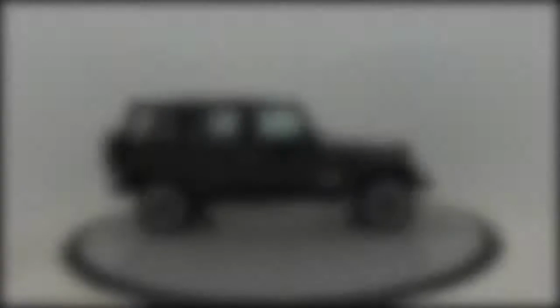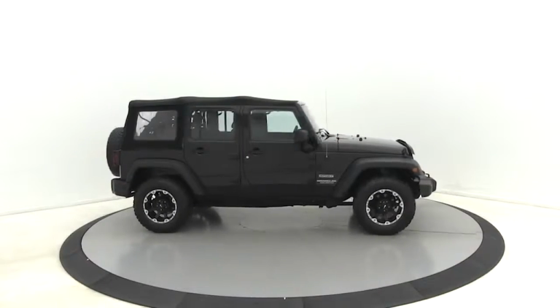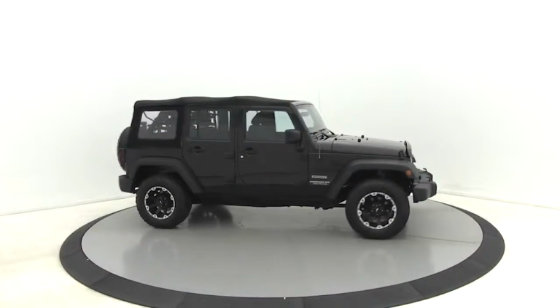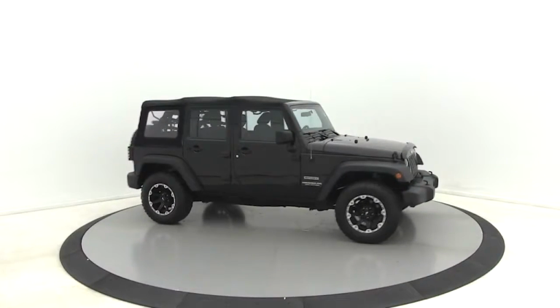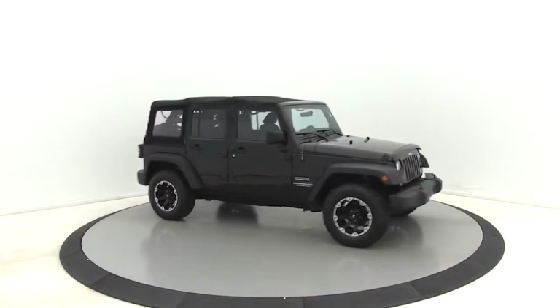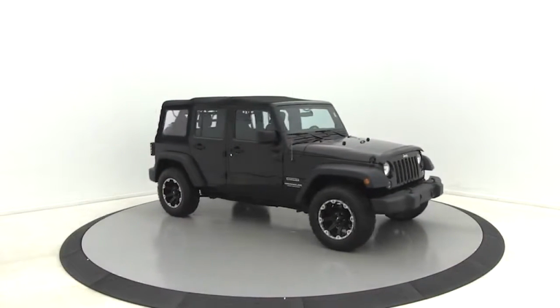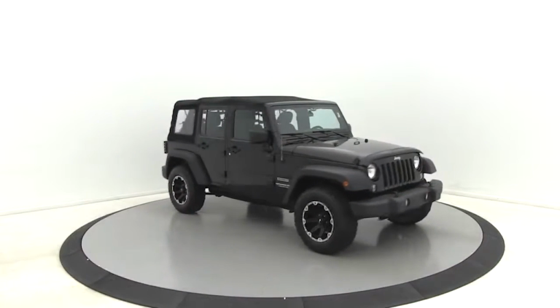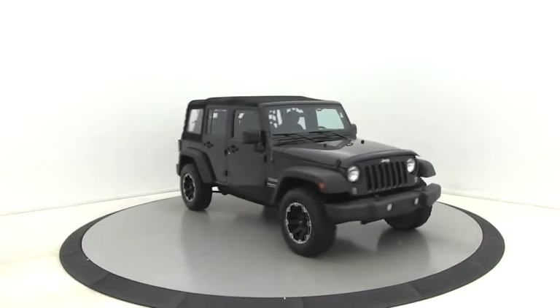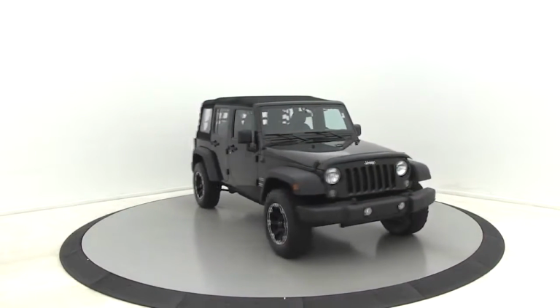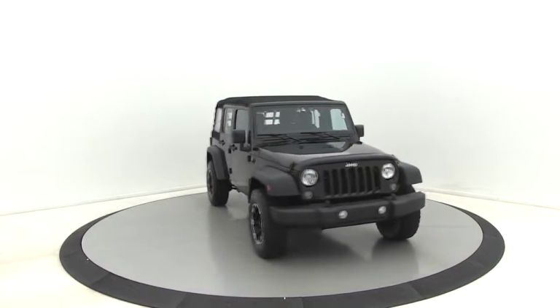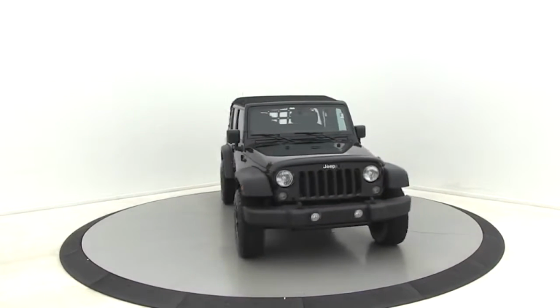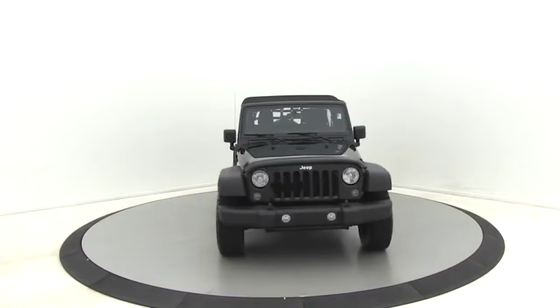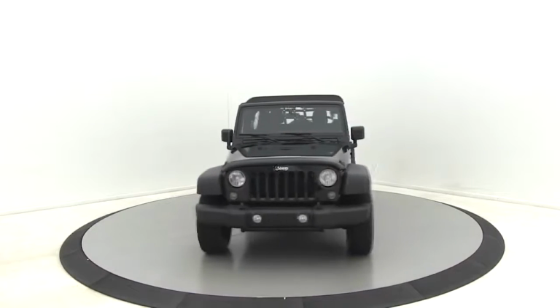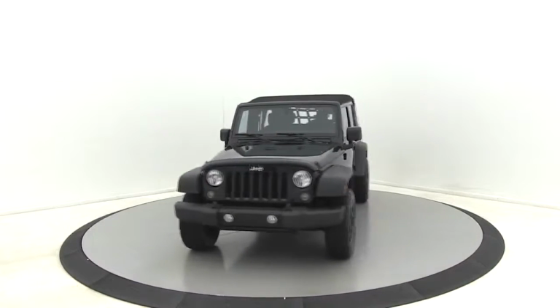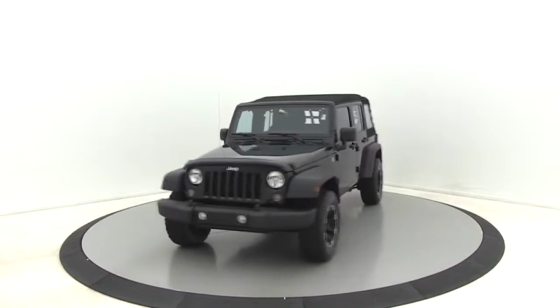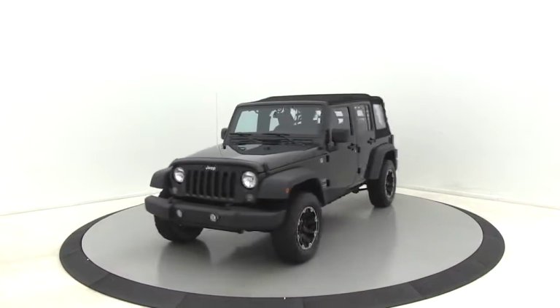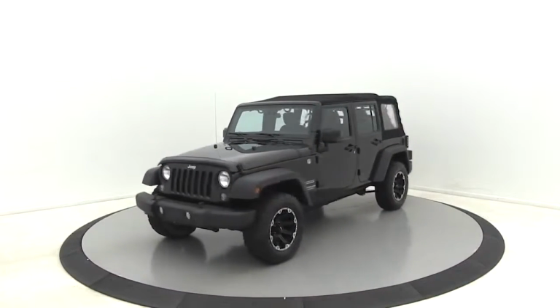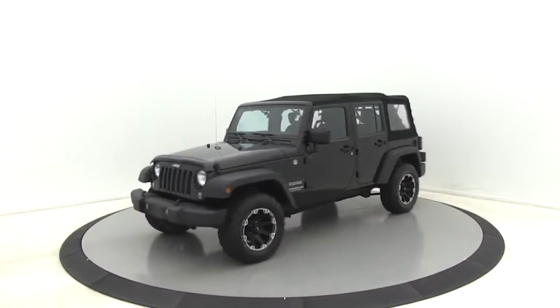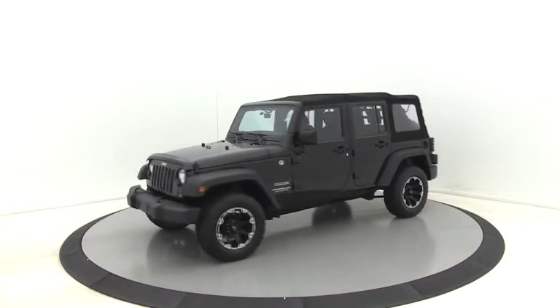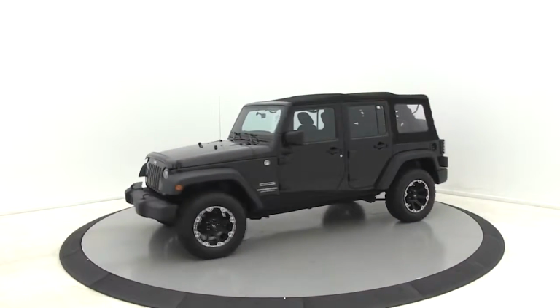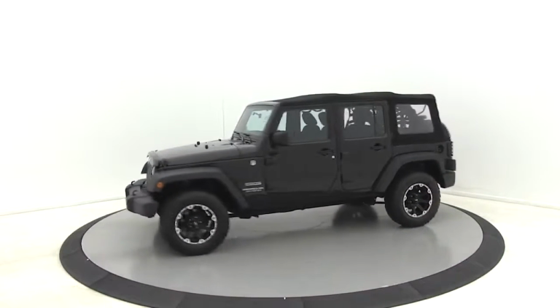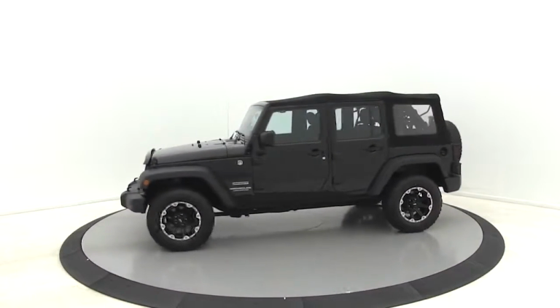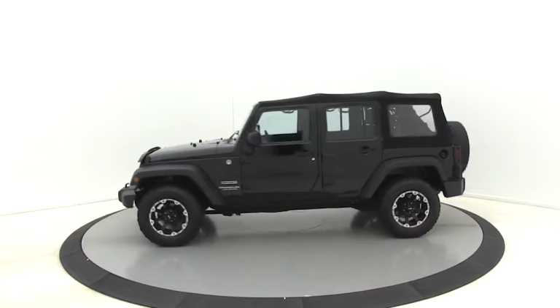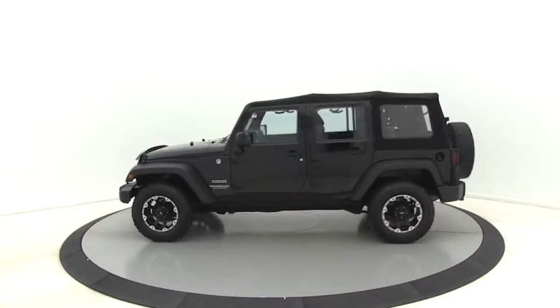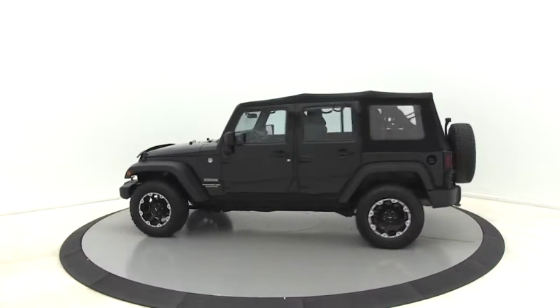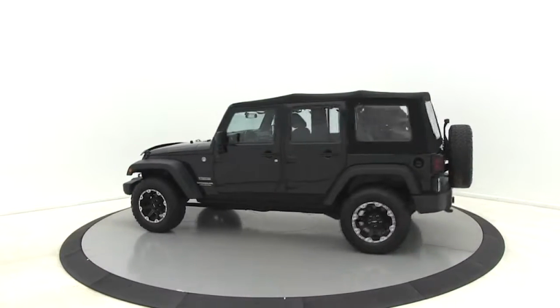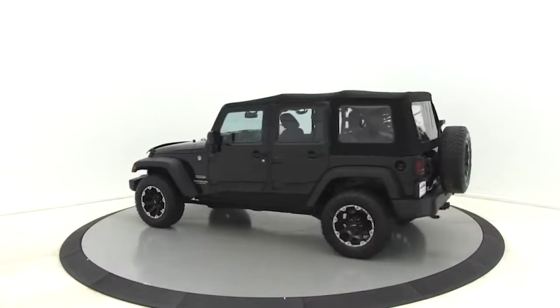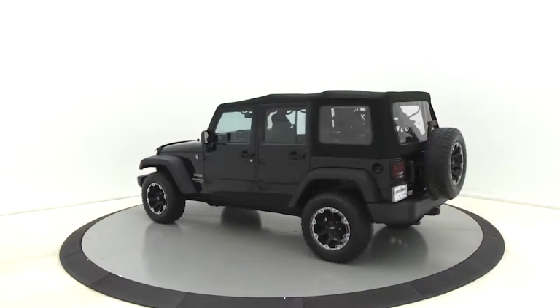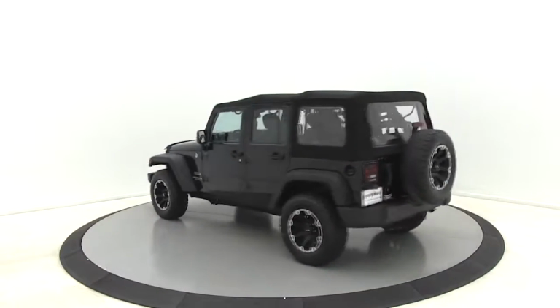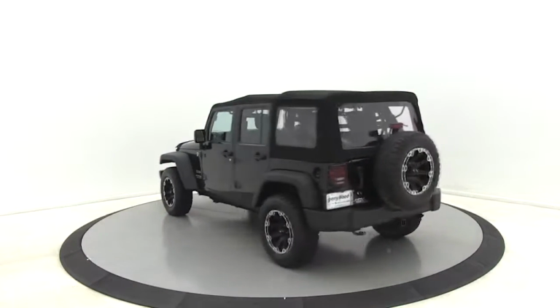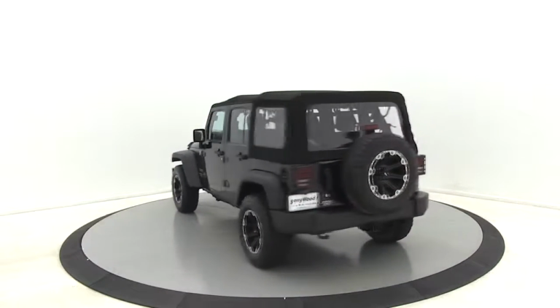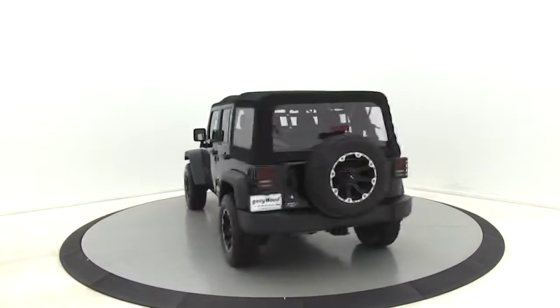We are pleased to show you the 2015 Jeep Wrangler. Few vehicles are better off-road than a Jeep Wrangler. This is the one that started it all, traceable to the original Jeep. The Wrangler is the very symbol of off-road capability.